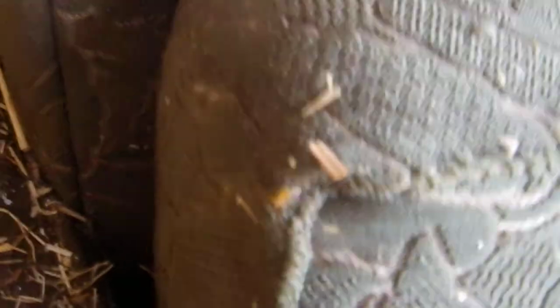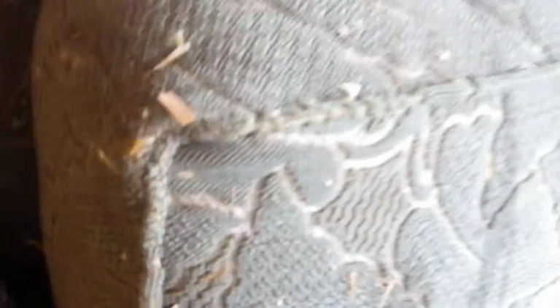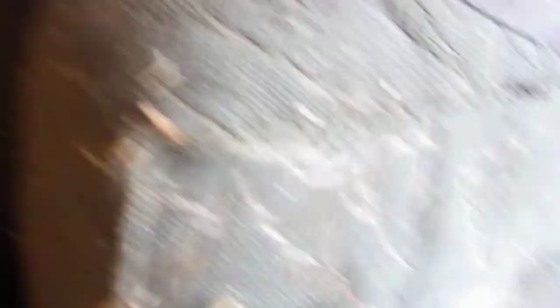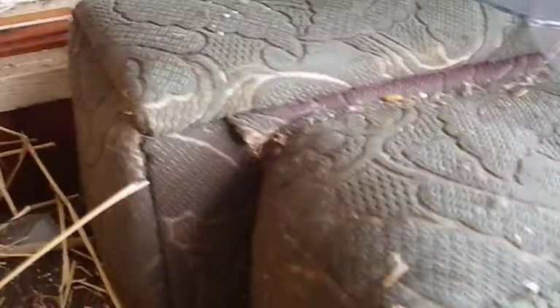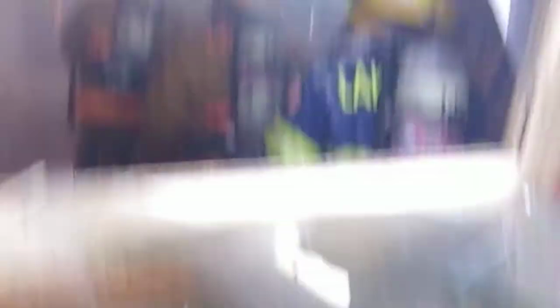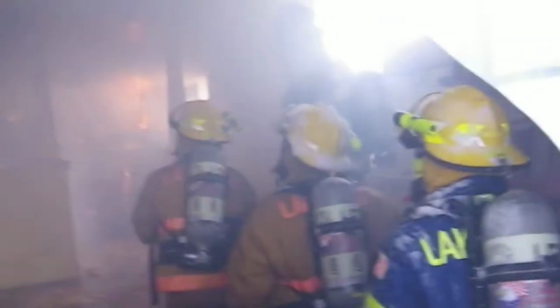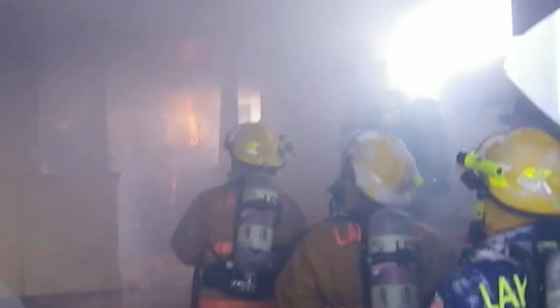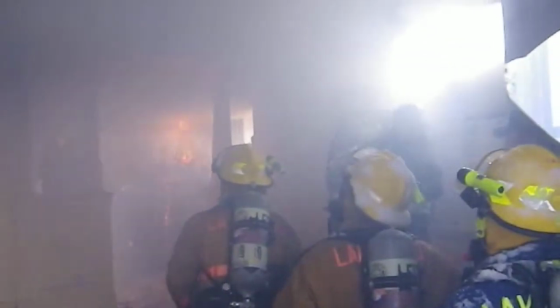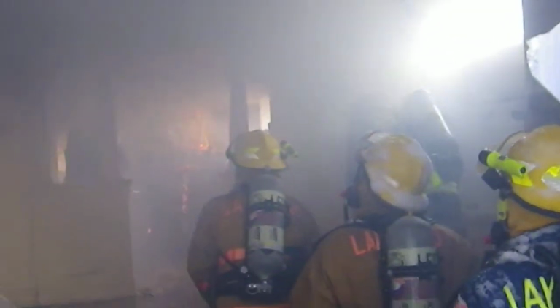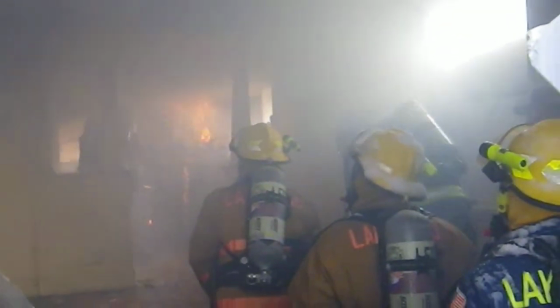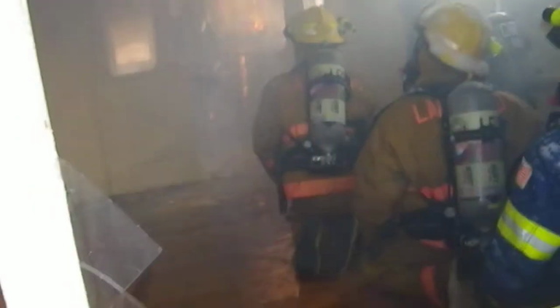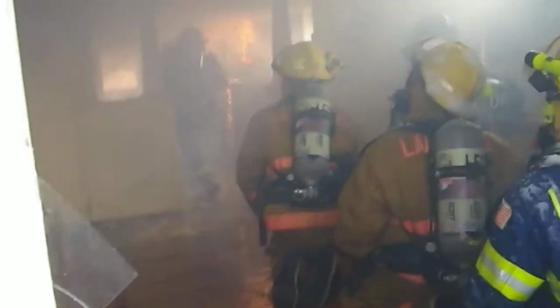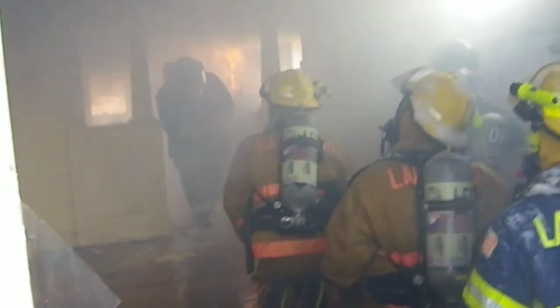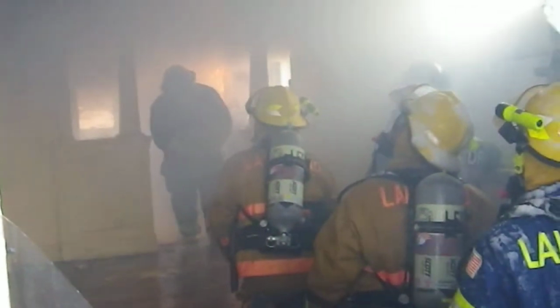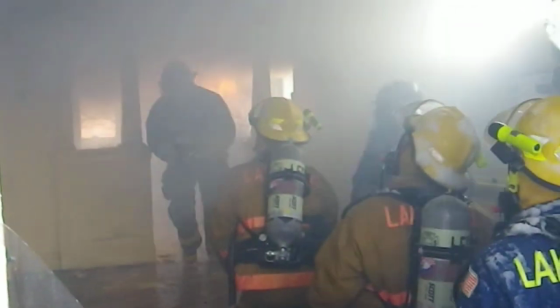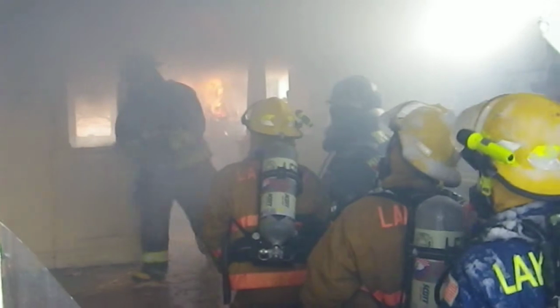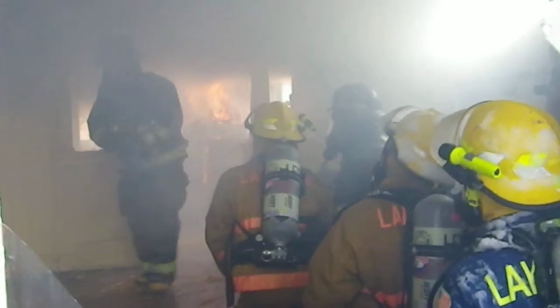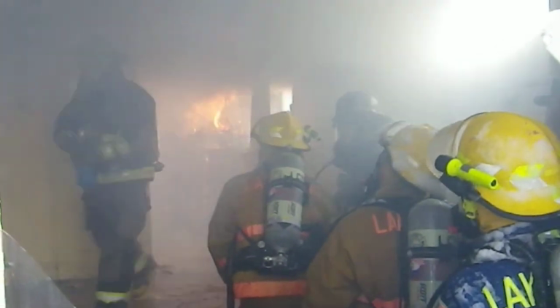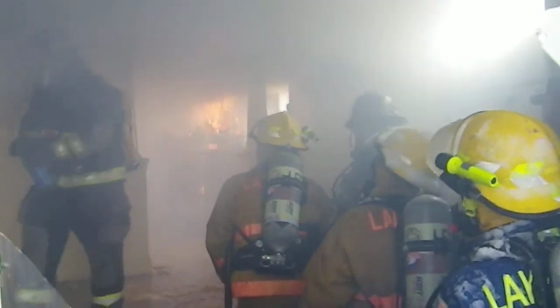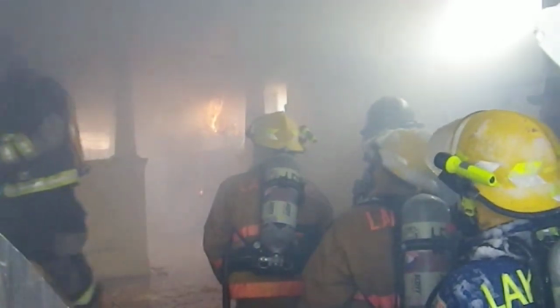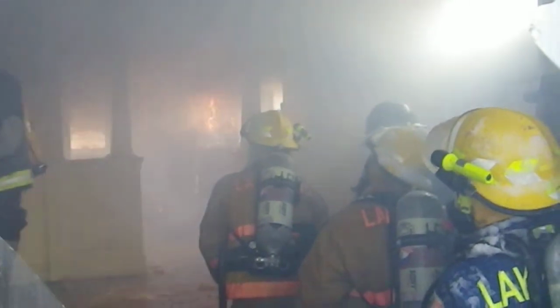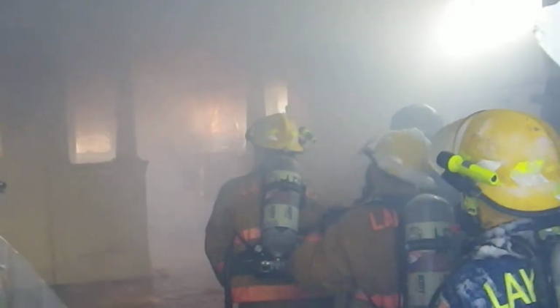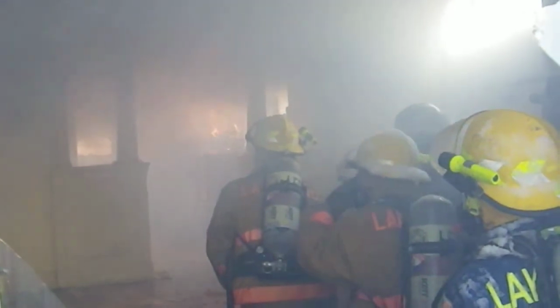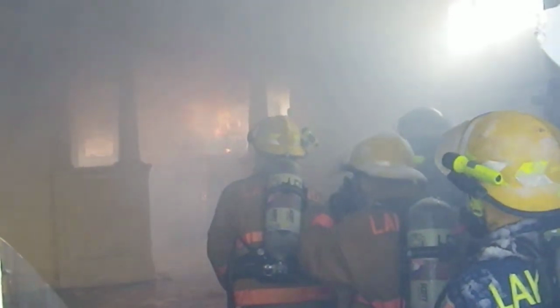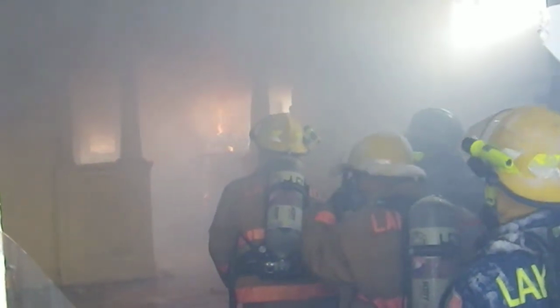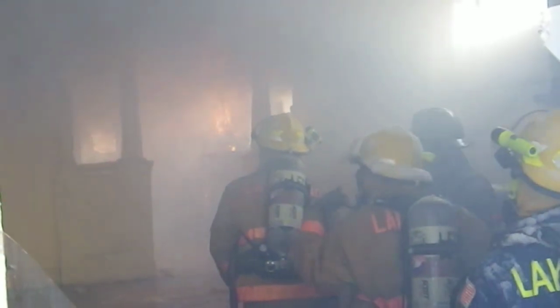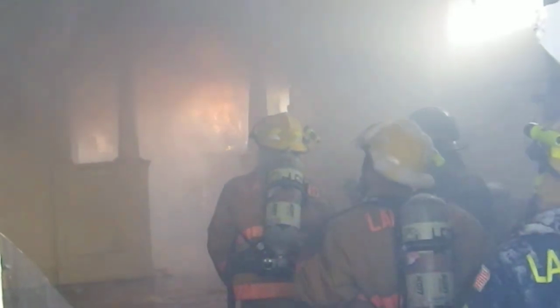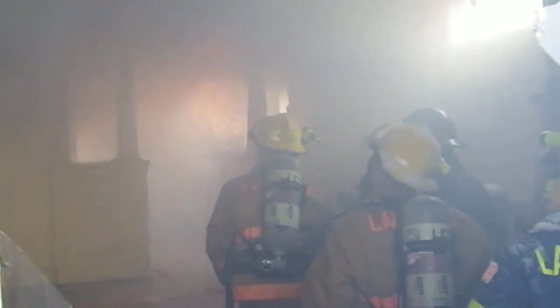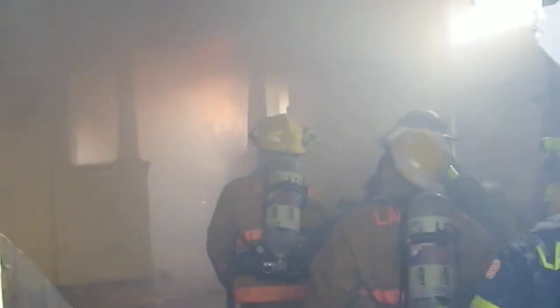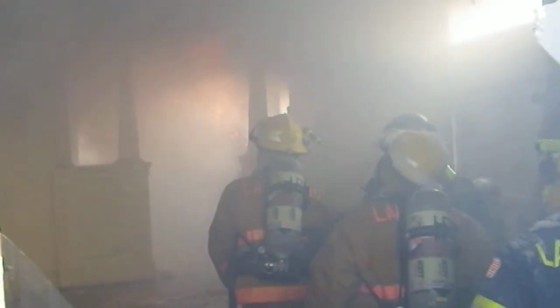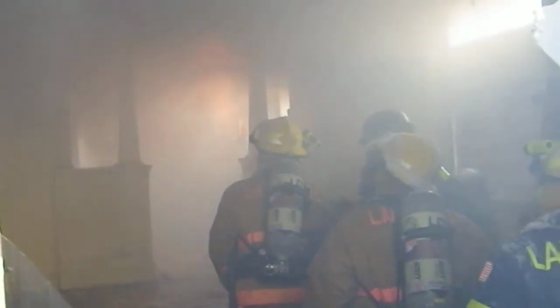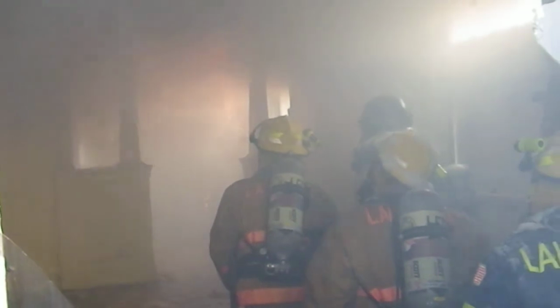Okay, look at the ceiling. You can see what's happening here. Fire's building up. It's got everything you need — it's got heat, it's got oxygen, and it's got fuel.